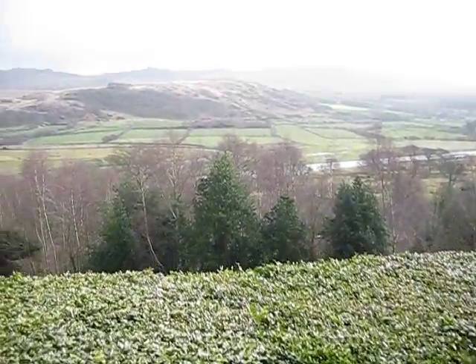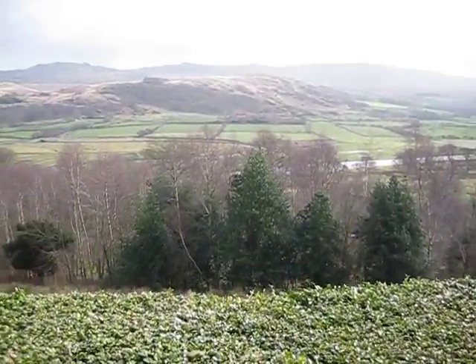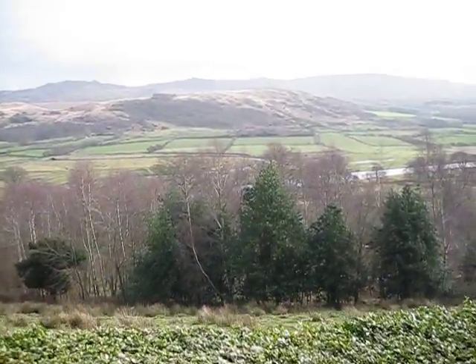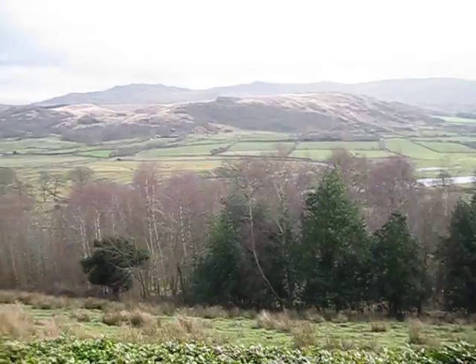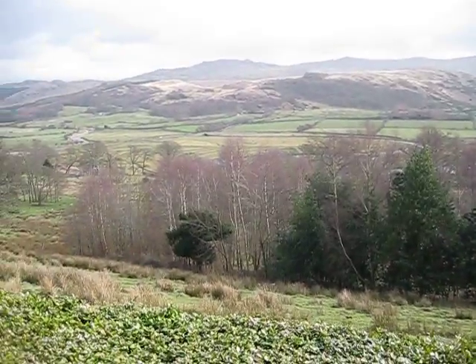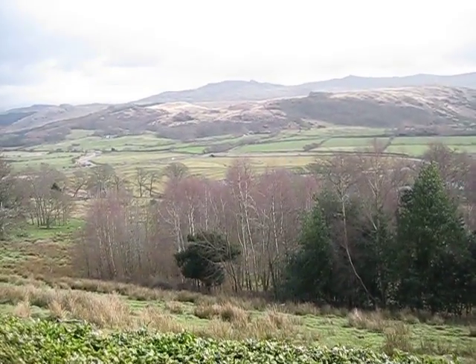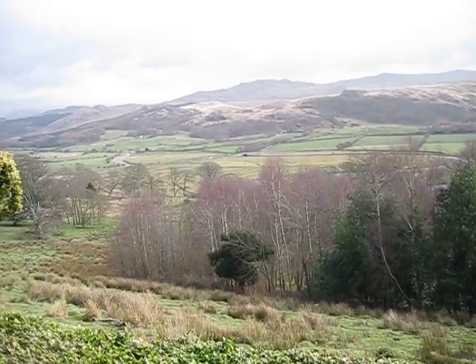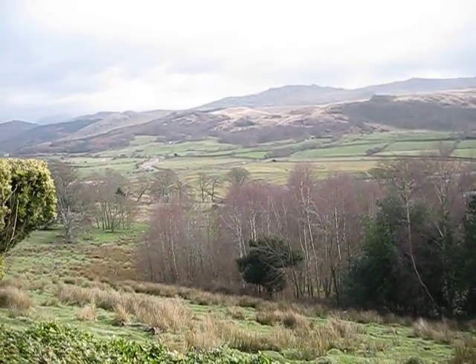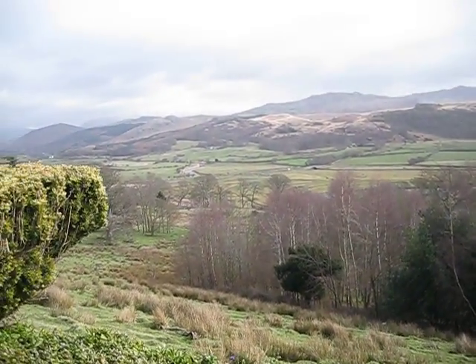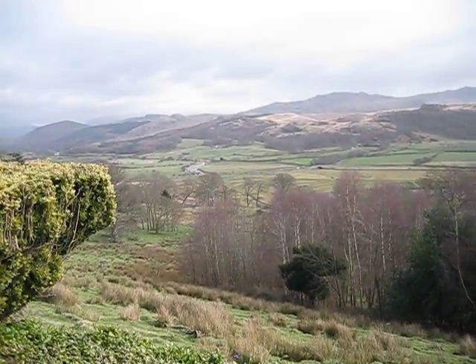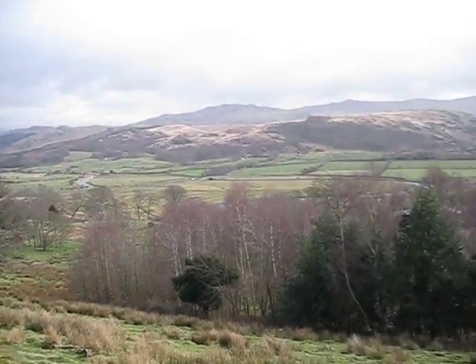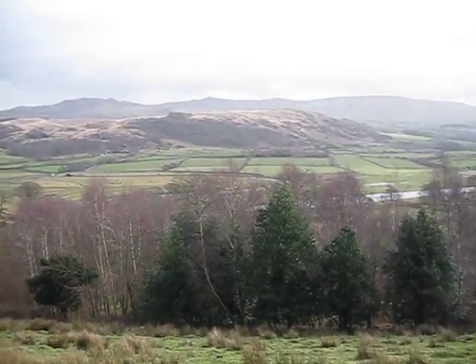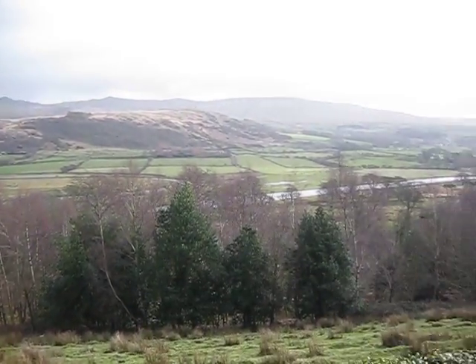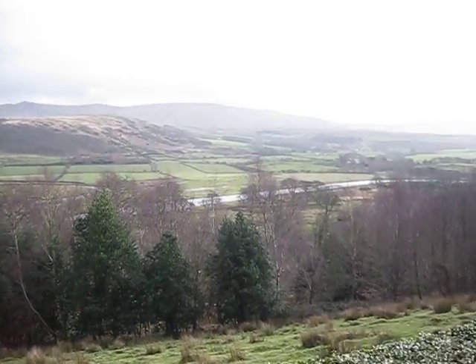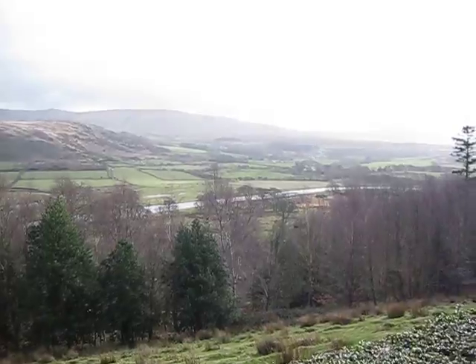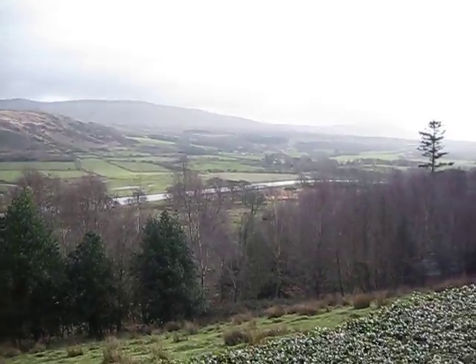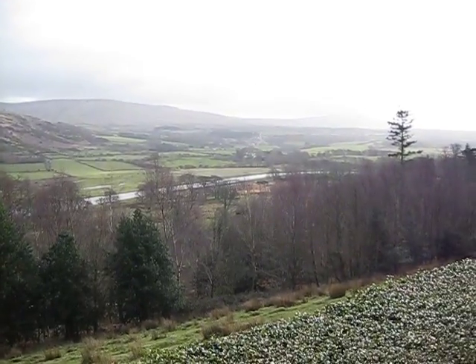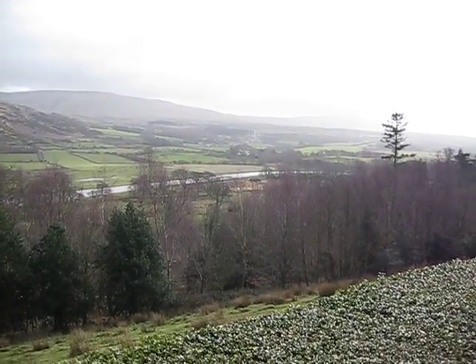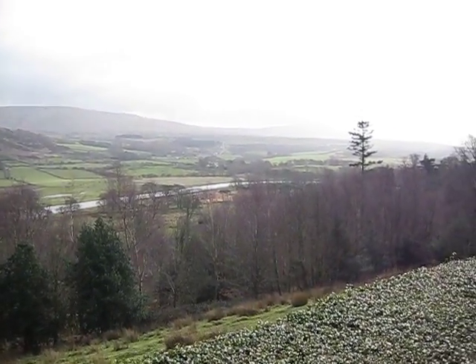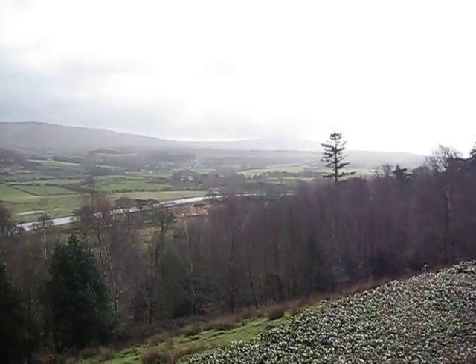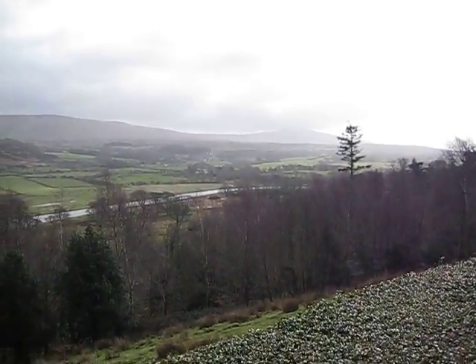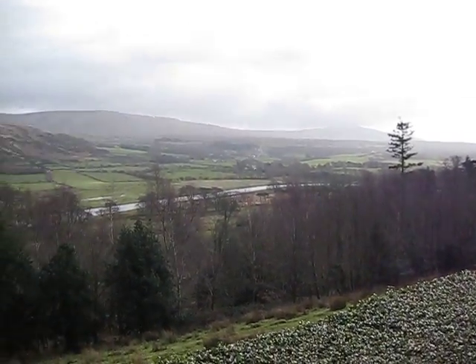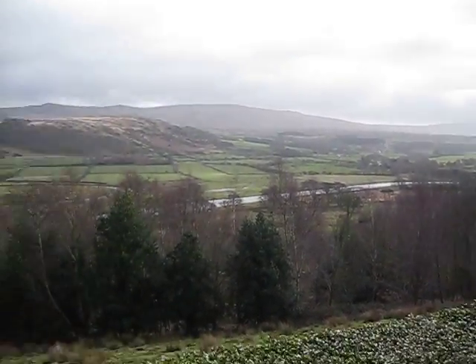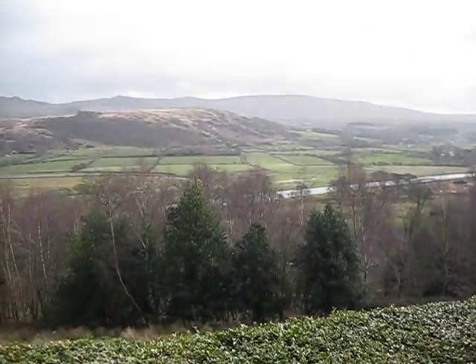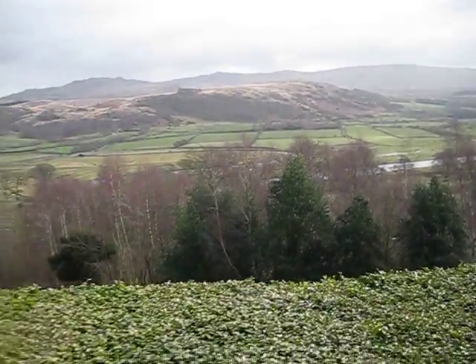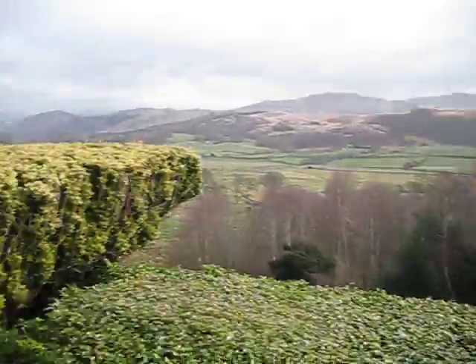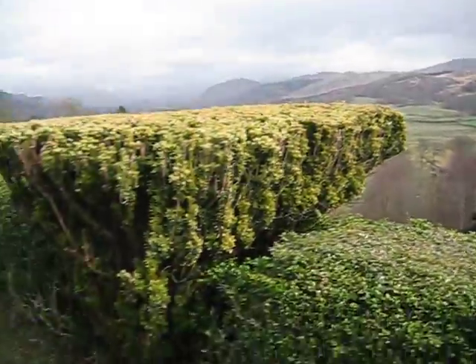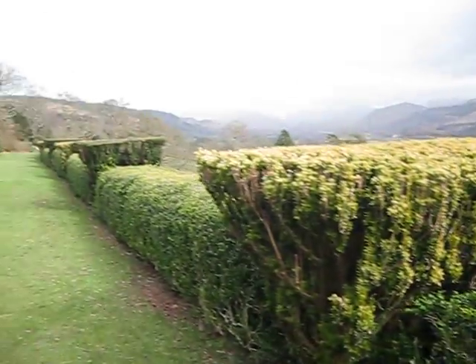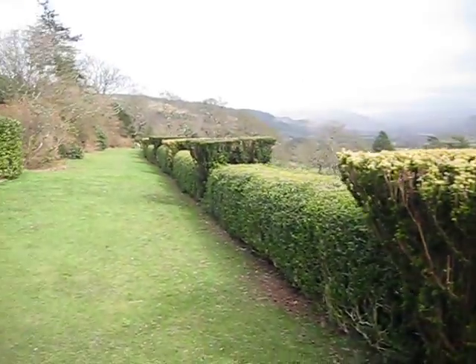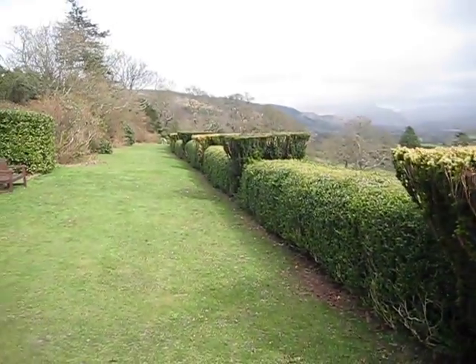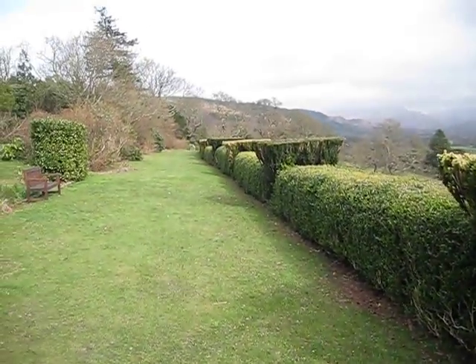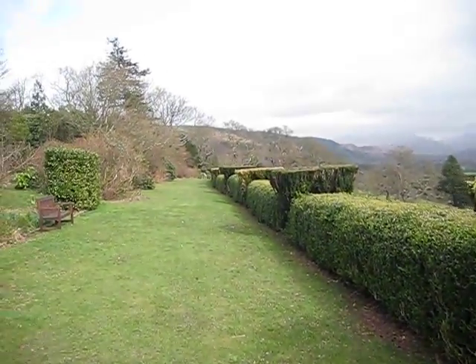Beautiful isn't it, Nath? A big lumberjack's been down there as well. Looks like it. That's a beautiful view. Look at that. We're very fortunate to be here. I just wish Nathan was getting paid for it. And that's the view up the terrace, as you can see.